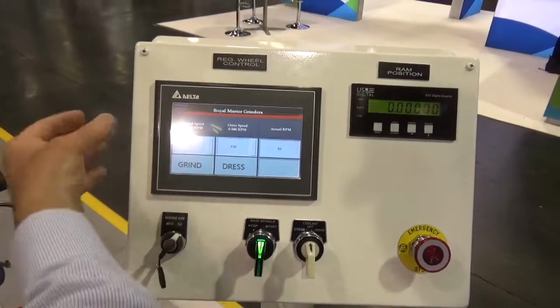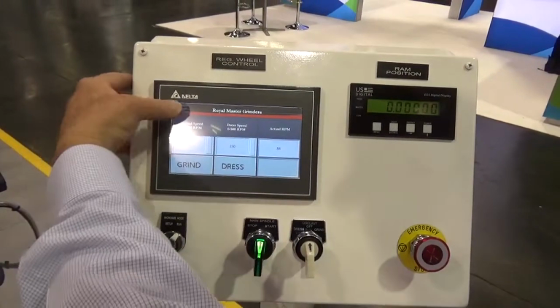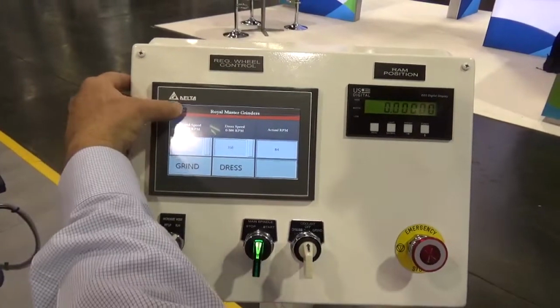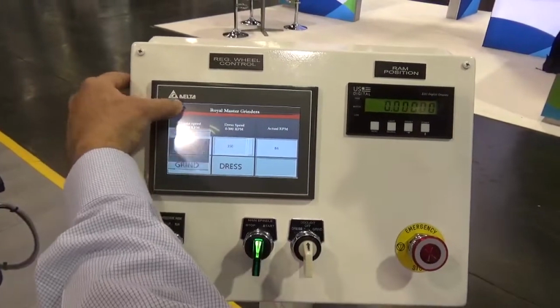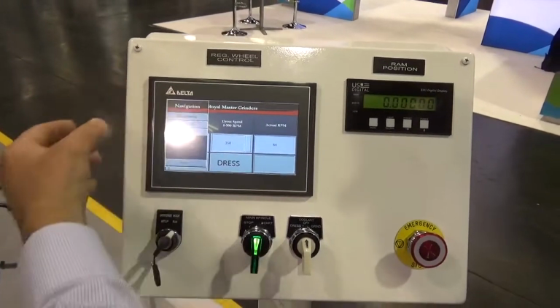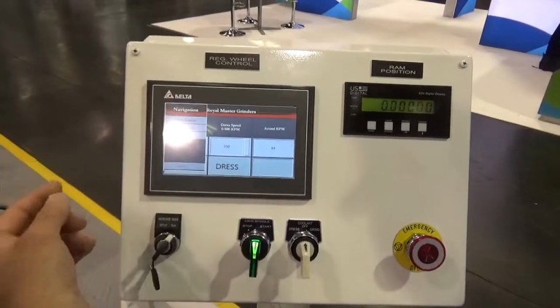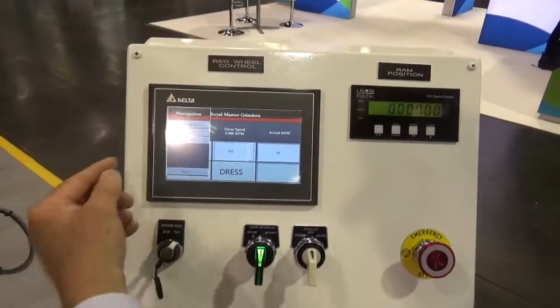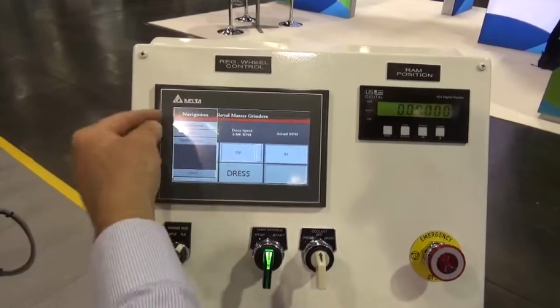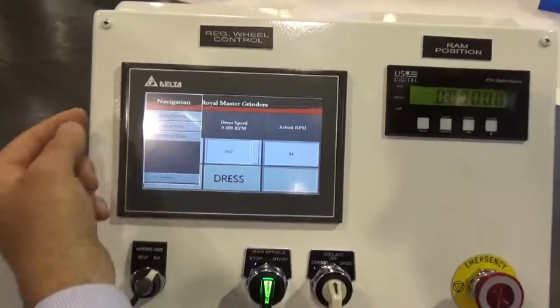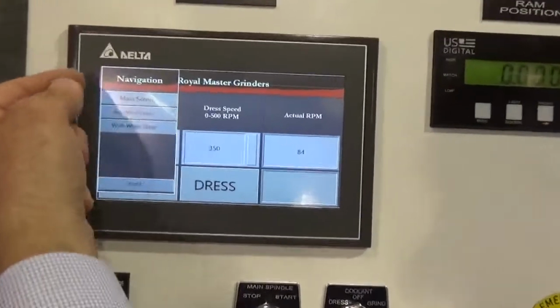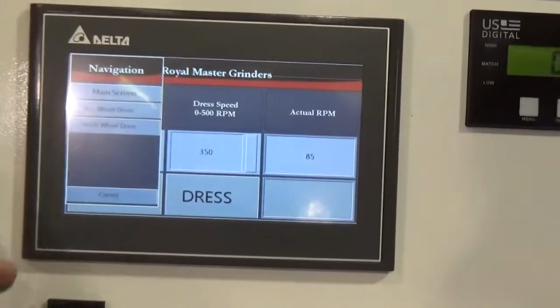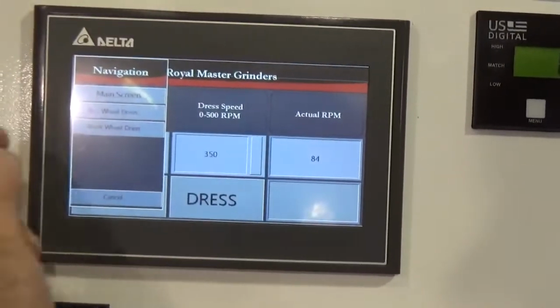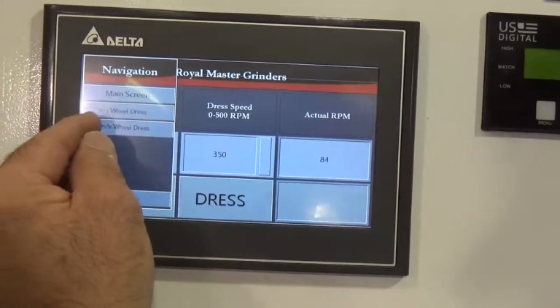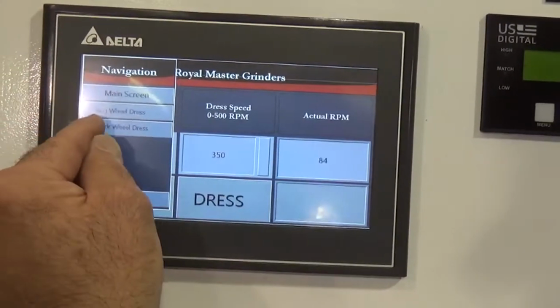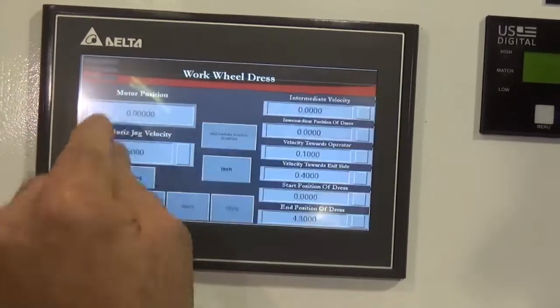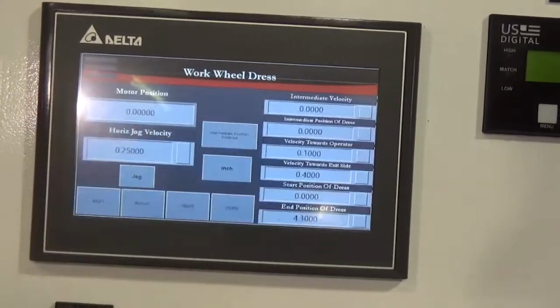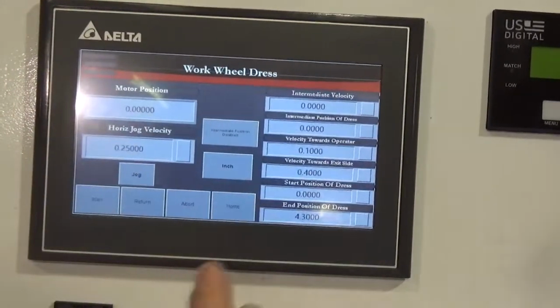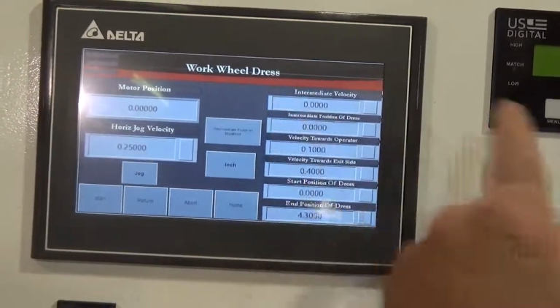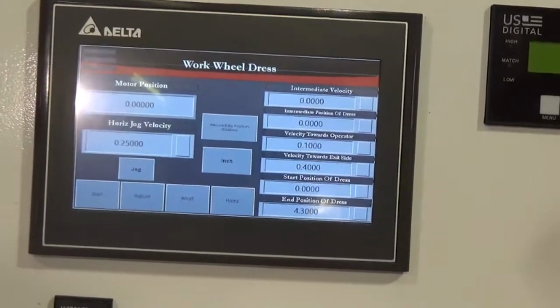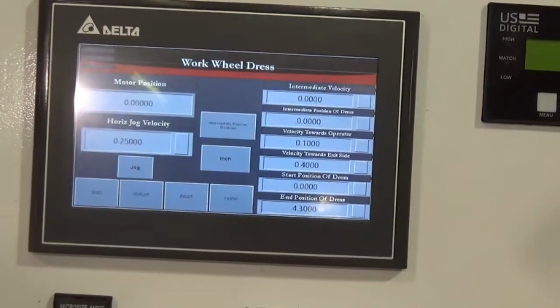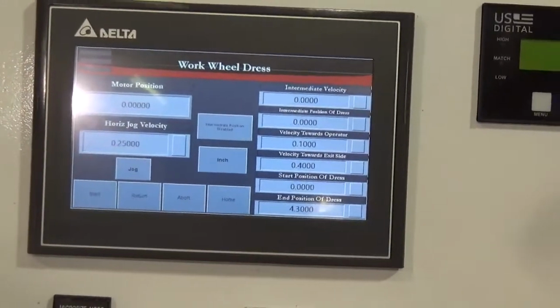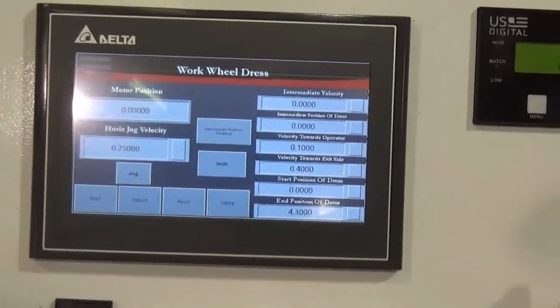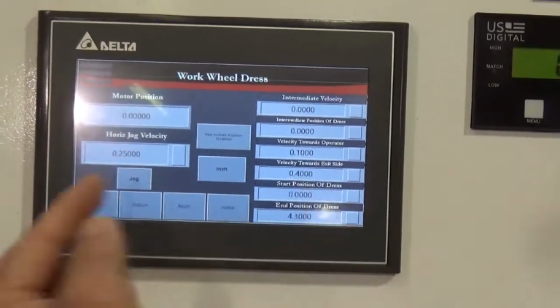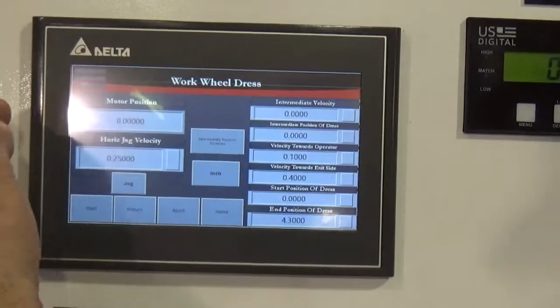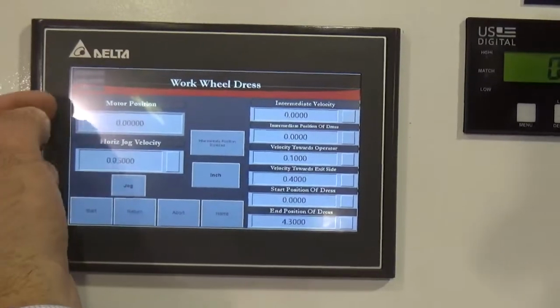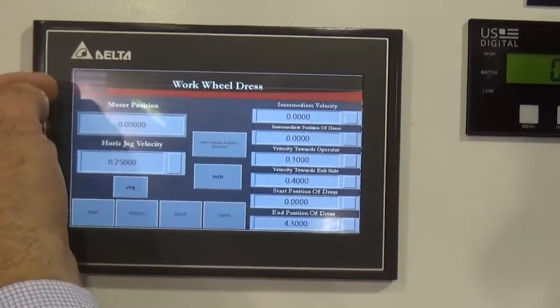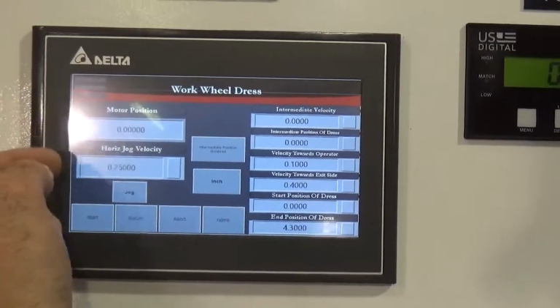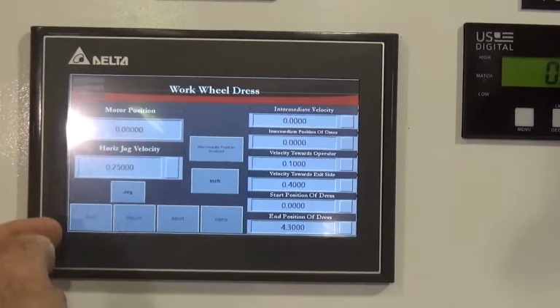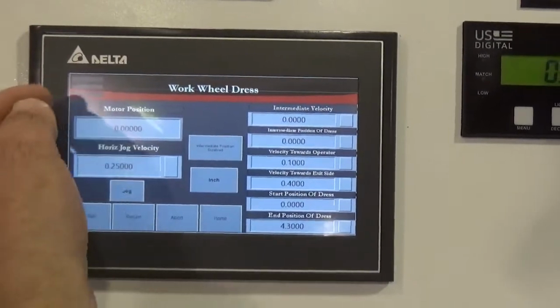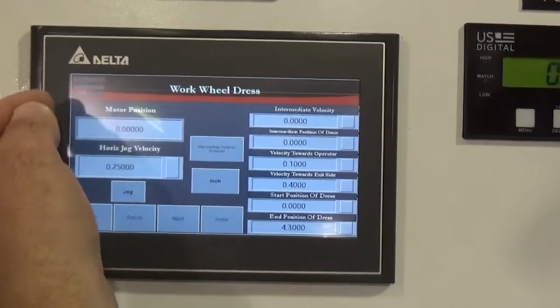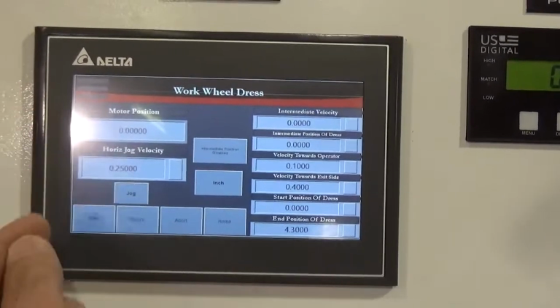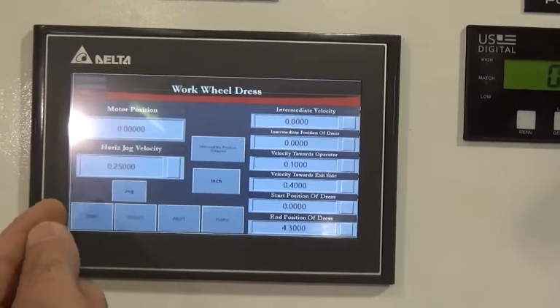There is a drop down menu to change from the main screen to the work wheel dresser screen, with displayed results of the motor position.